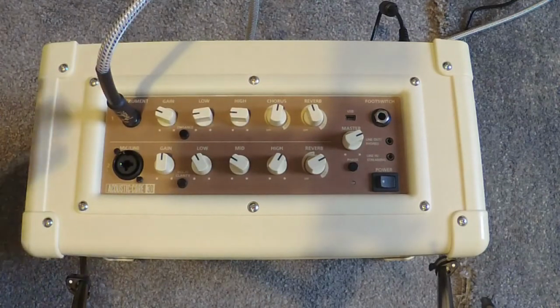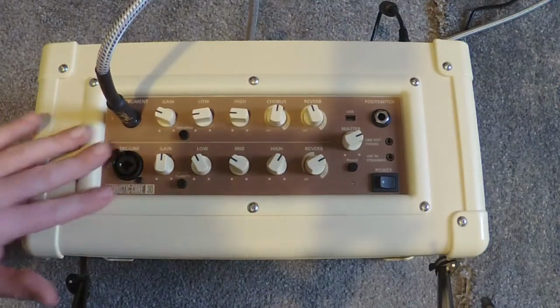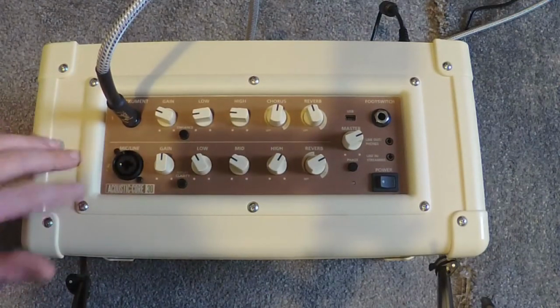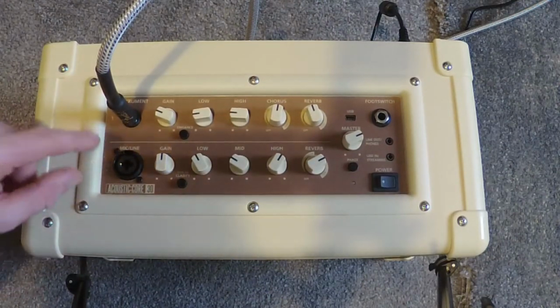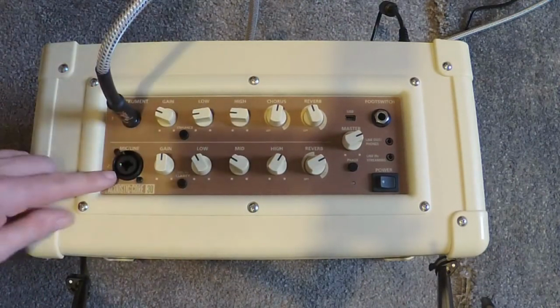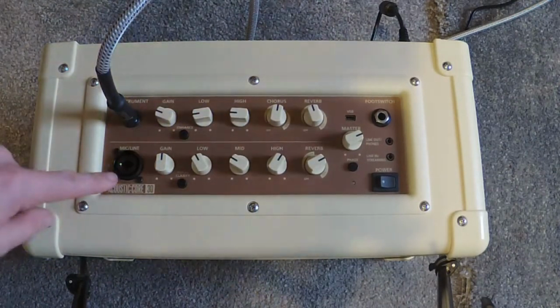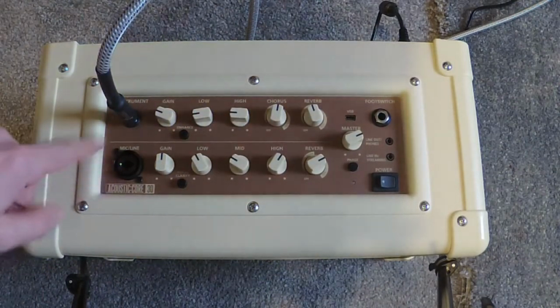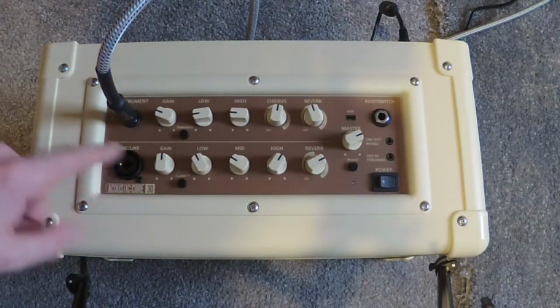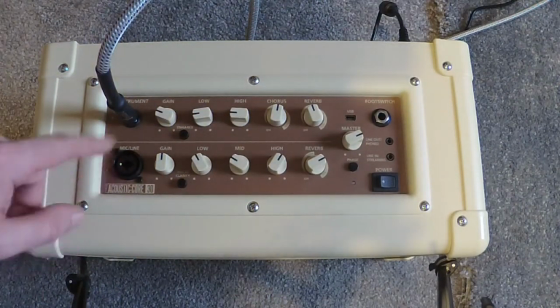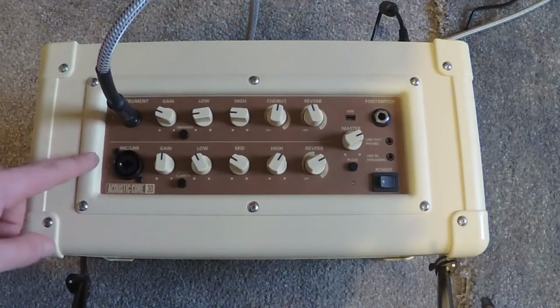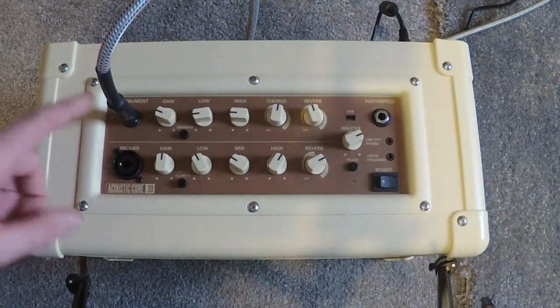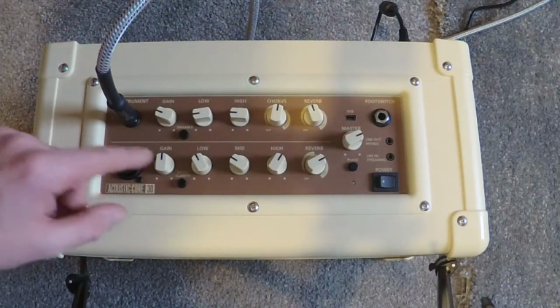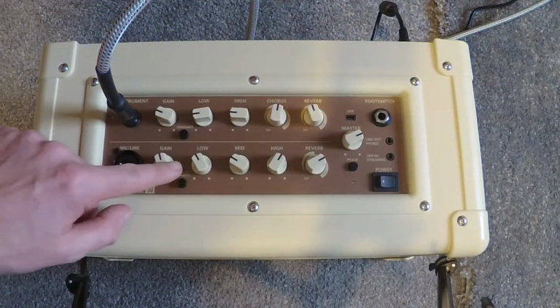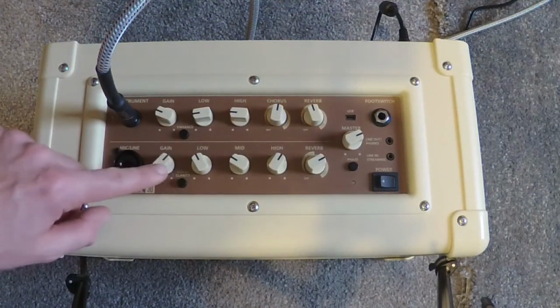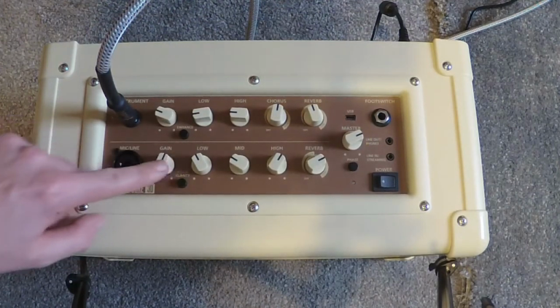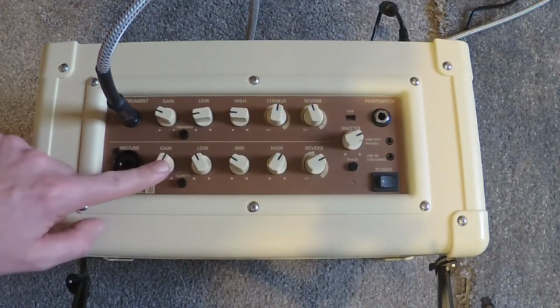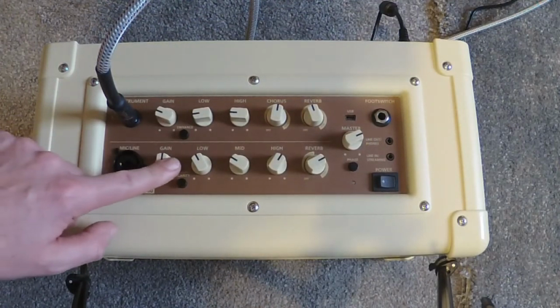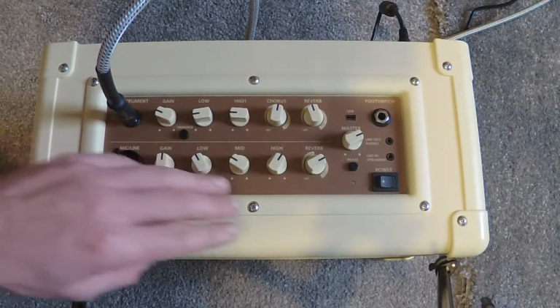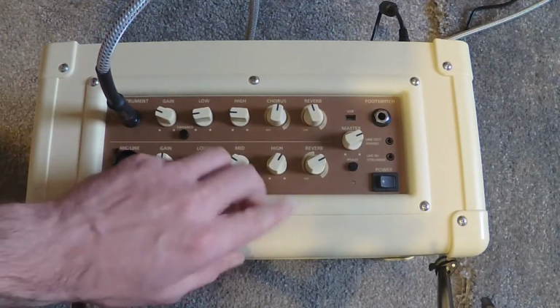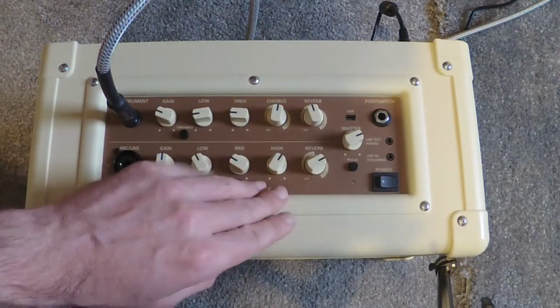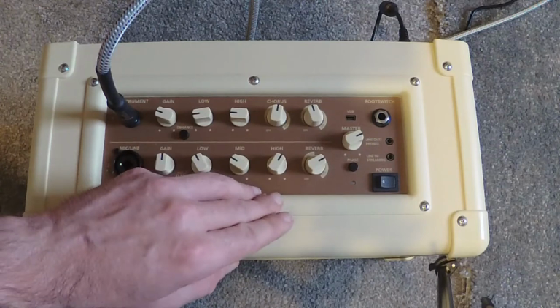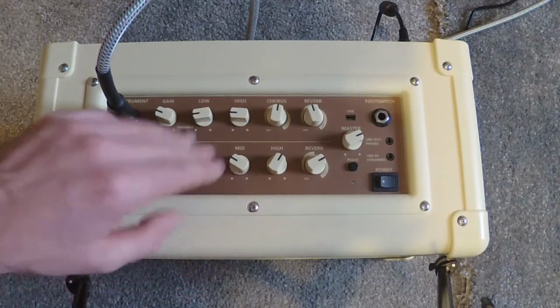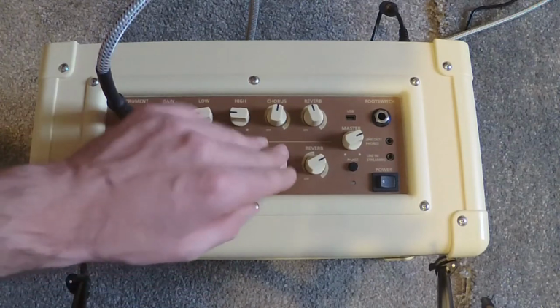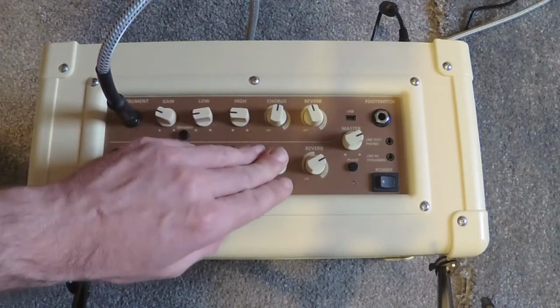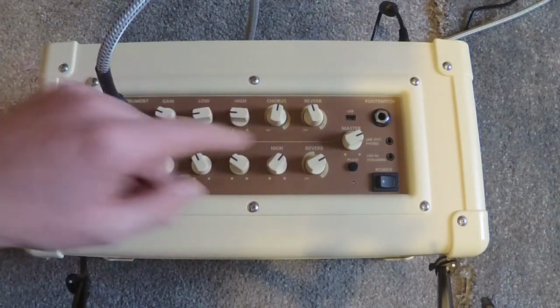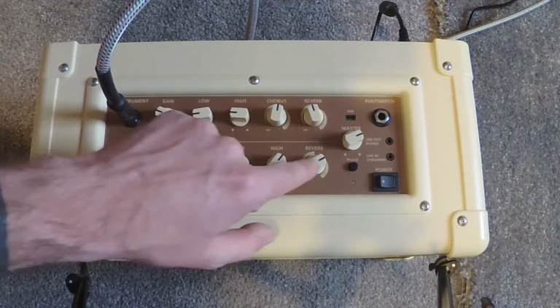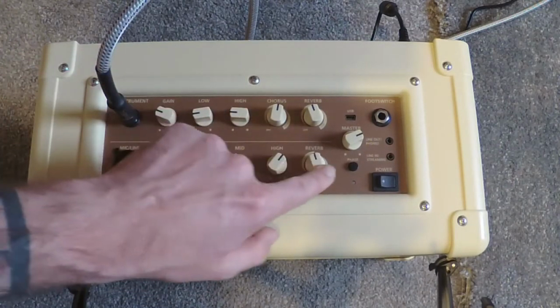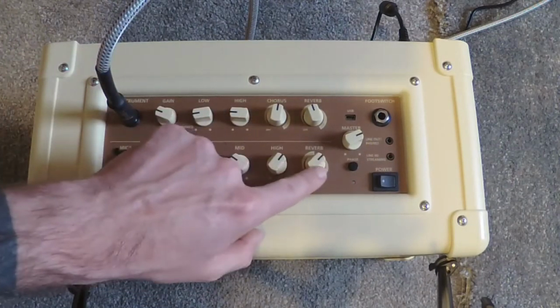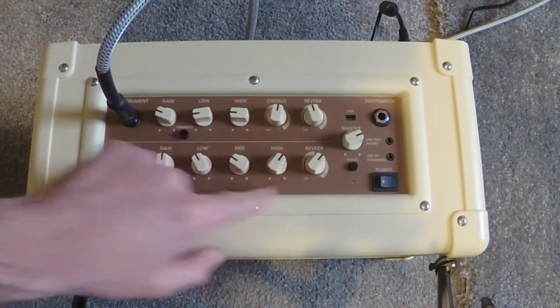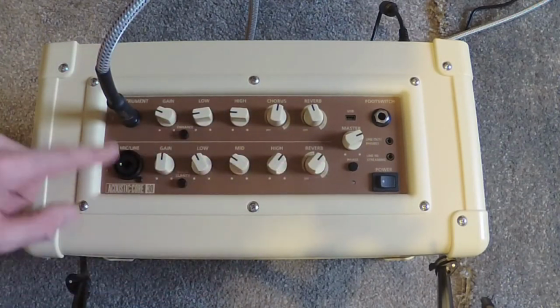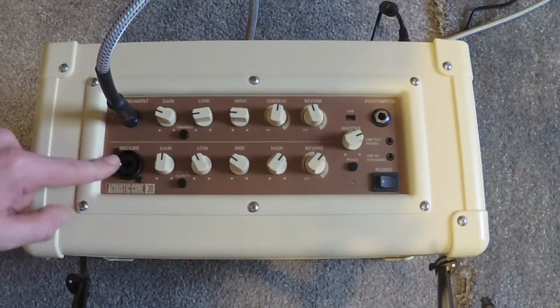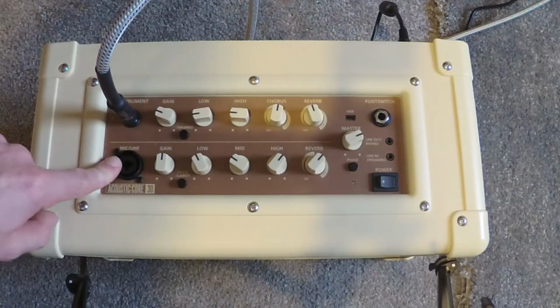On the bottom section here, you have your combo XLR jack input for mic or line. You have an overall gain control for that, a three-band EQ this time — low, mid, and high — and a choice of two reverbs in the effects for that channel as well.